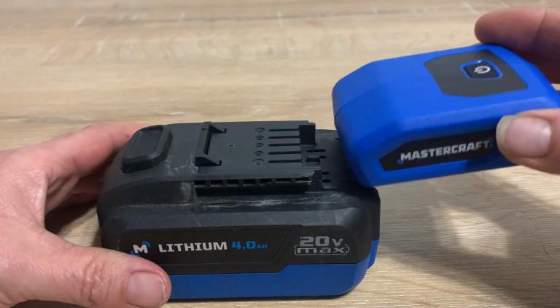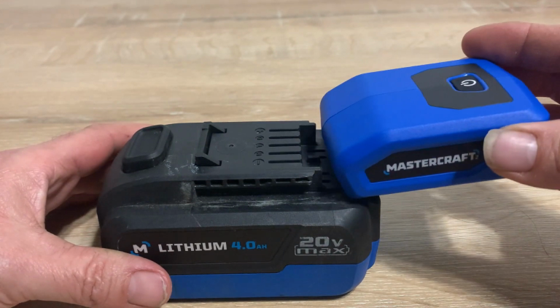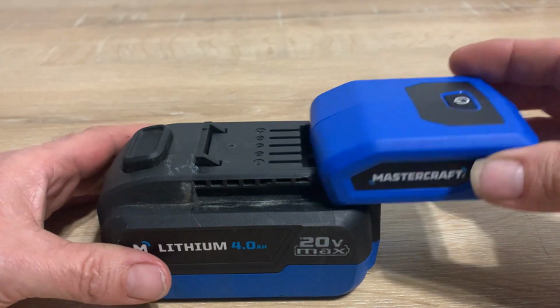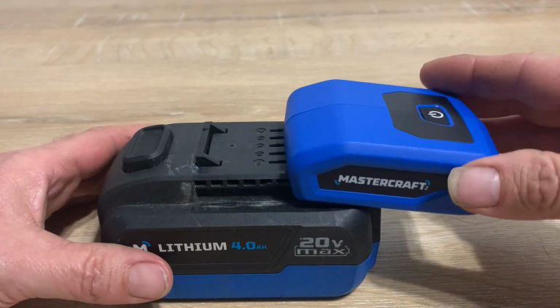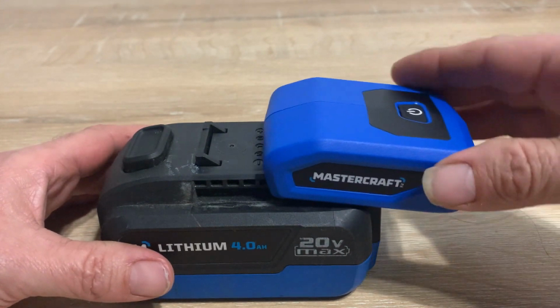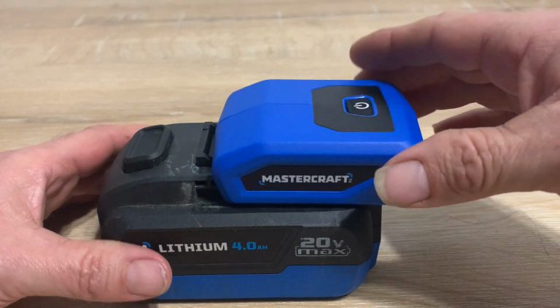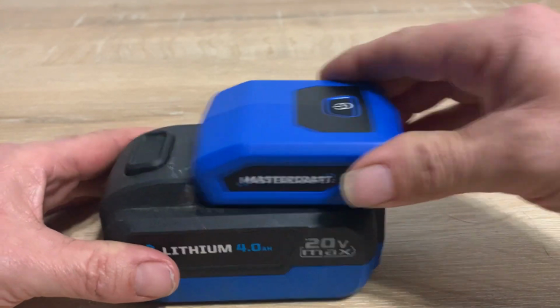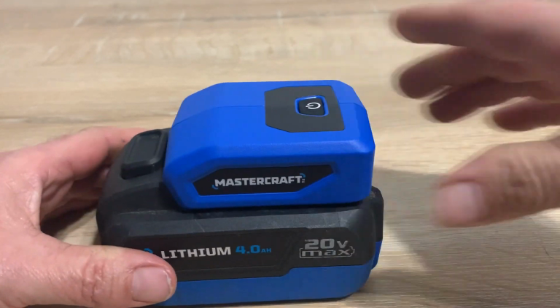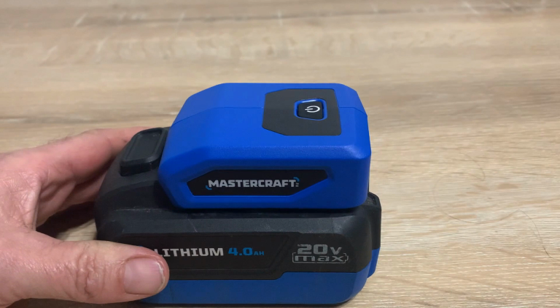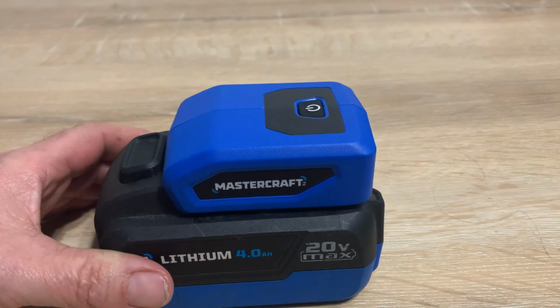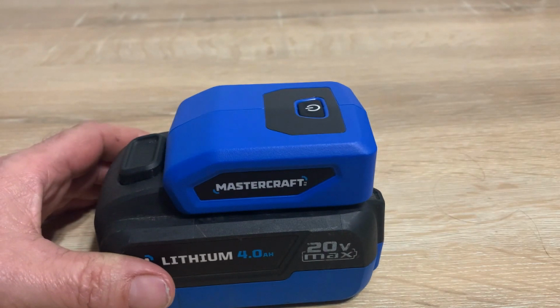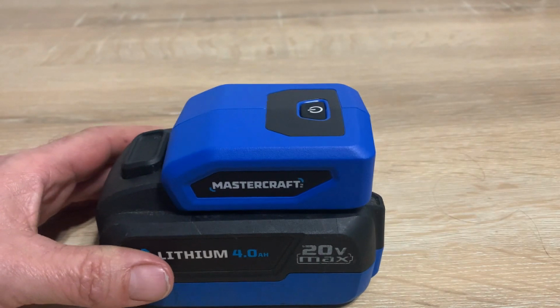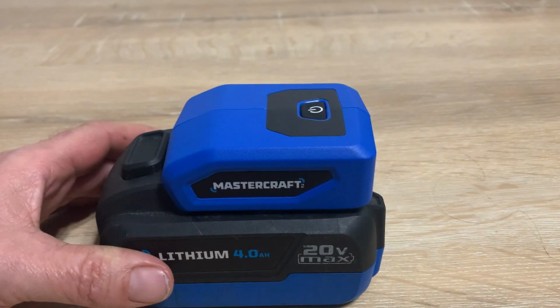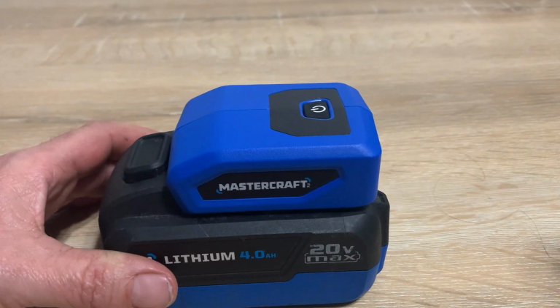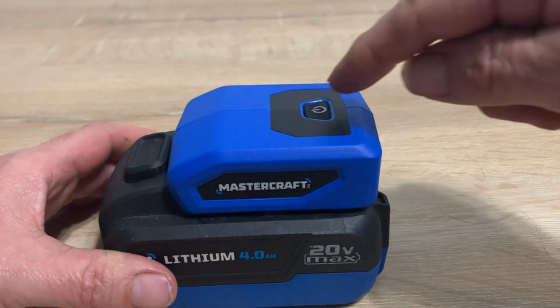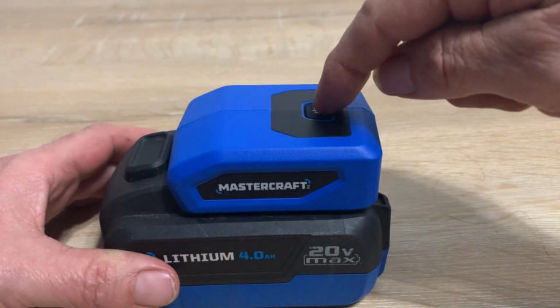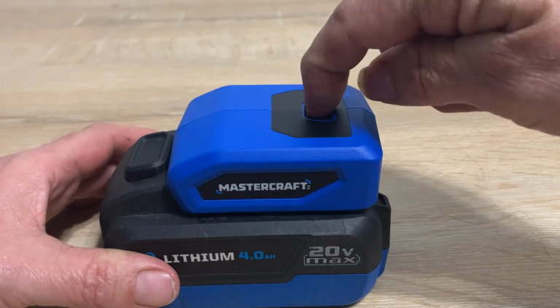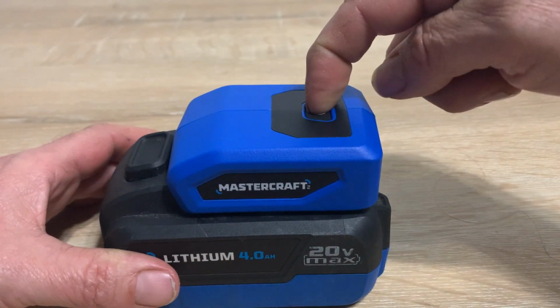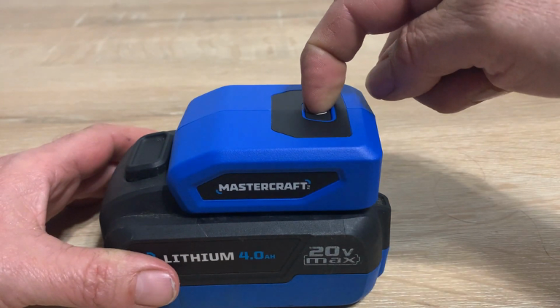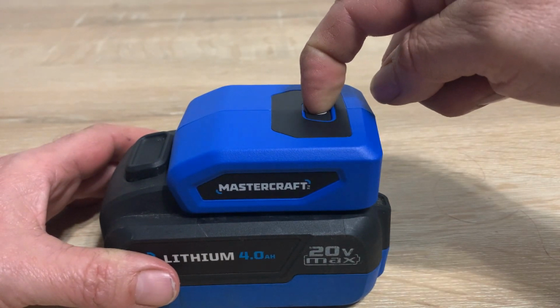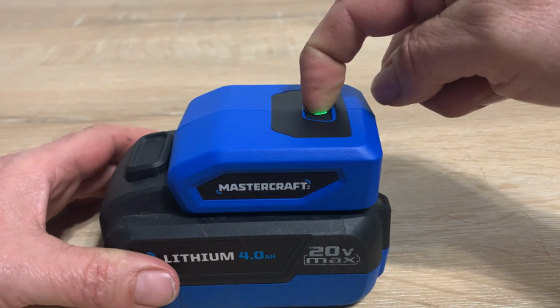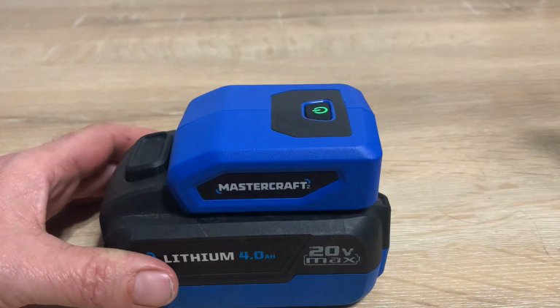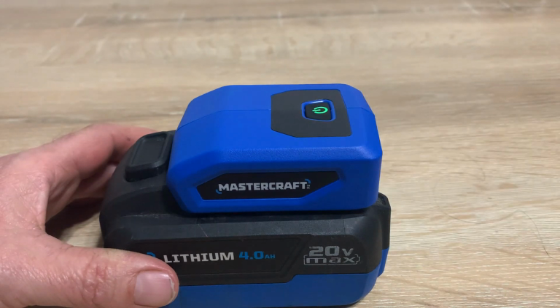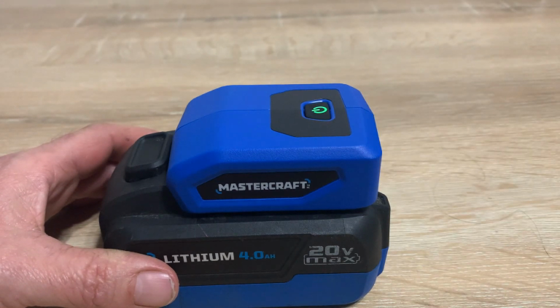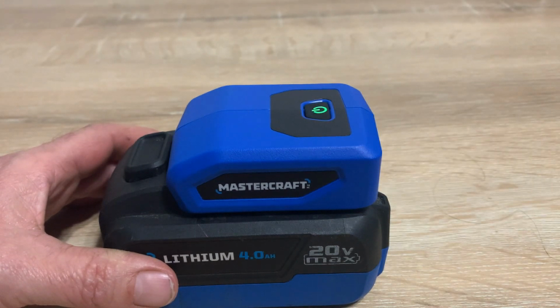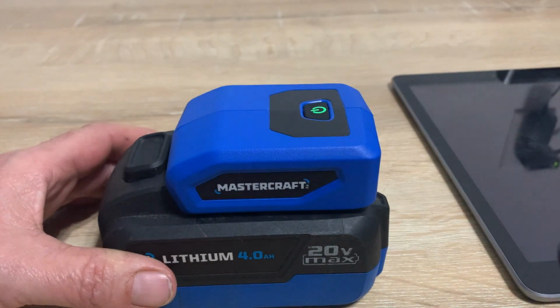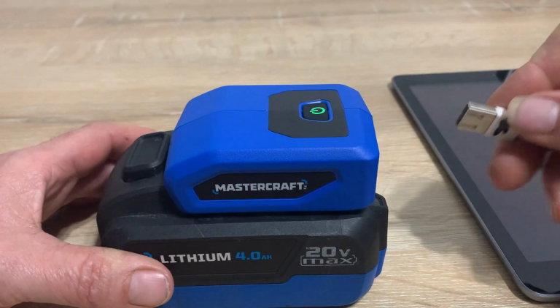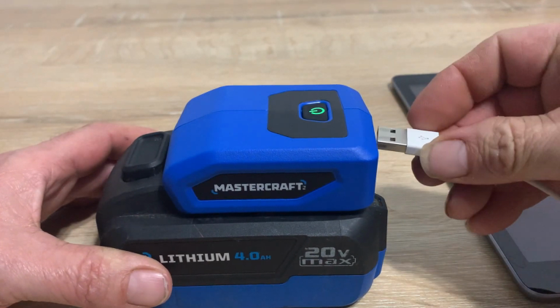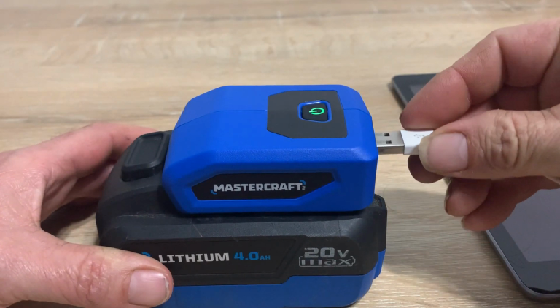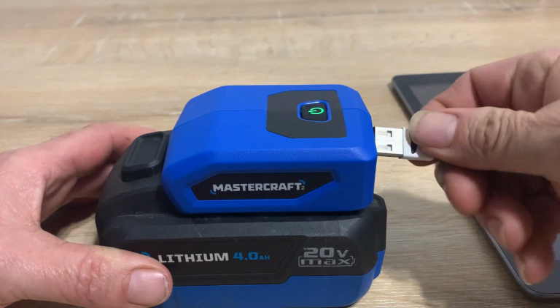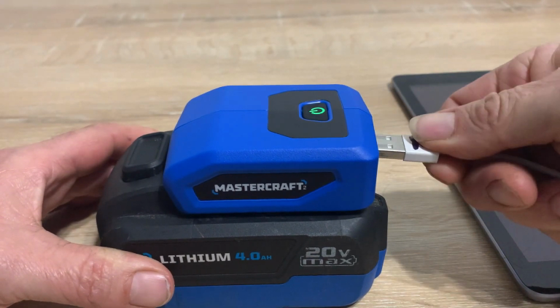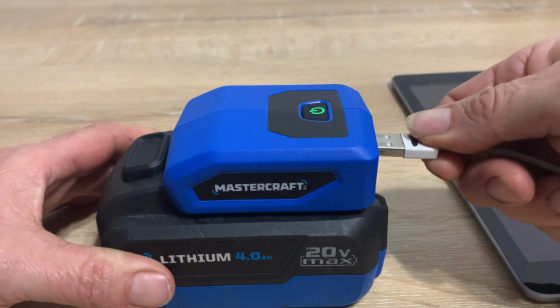I'll show you how quick and easy this is. You use it to charge up your phones and all your smart devices. You just slide it on the battery, click the on button, and there she goes — then bring your device and plug her in.